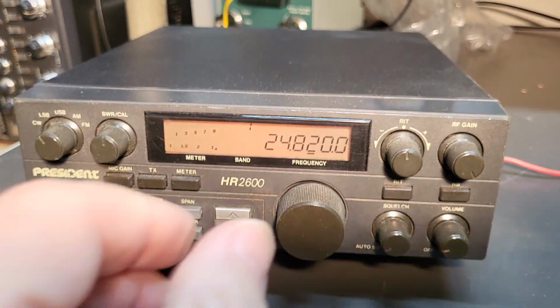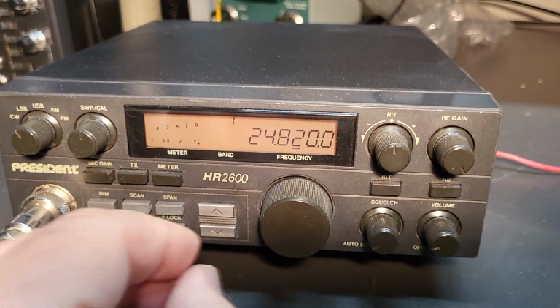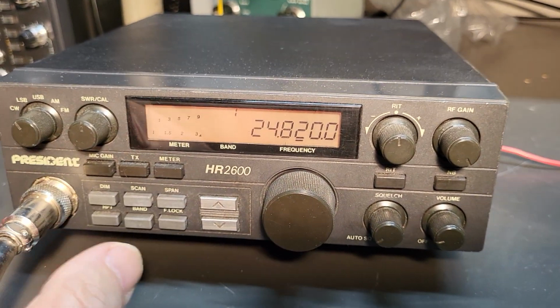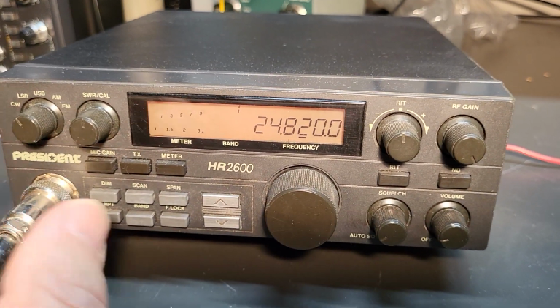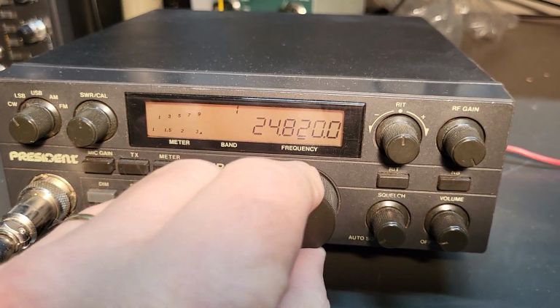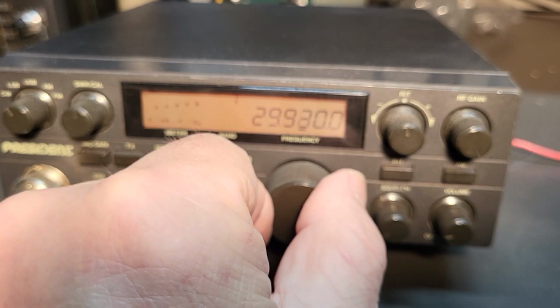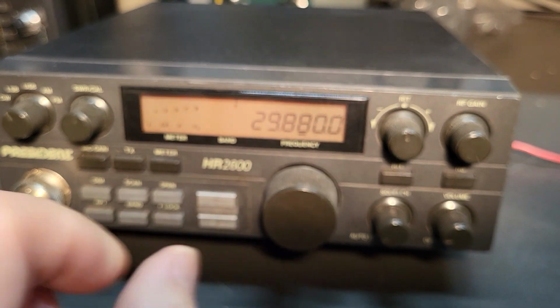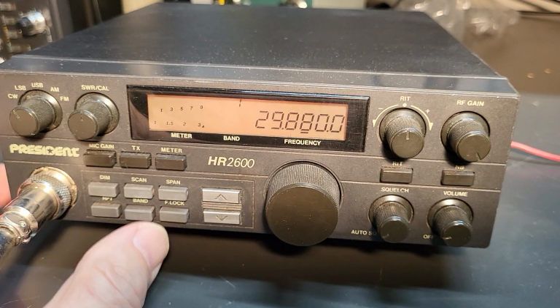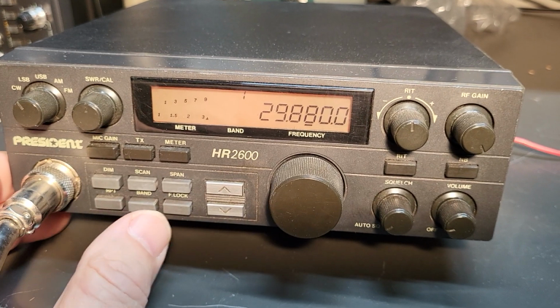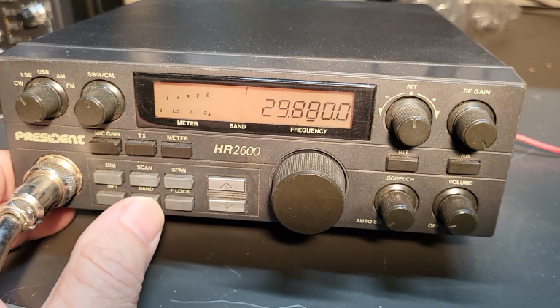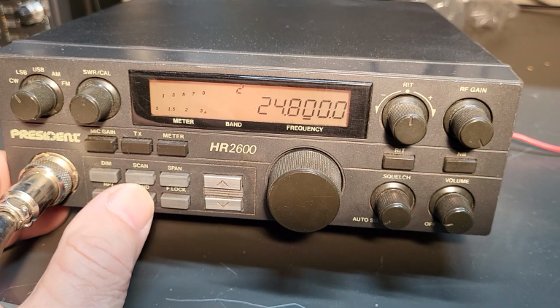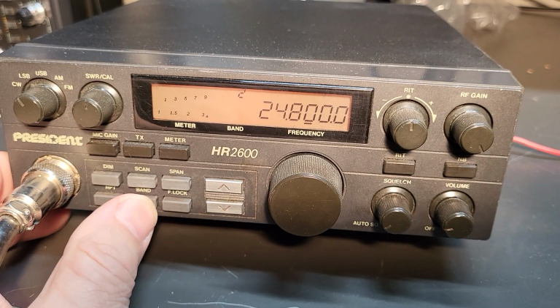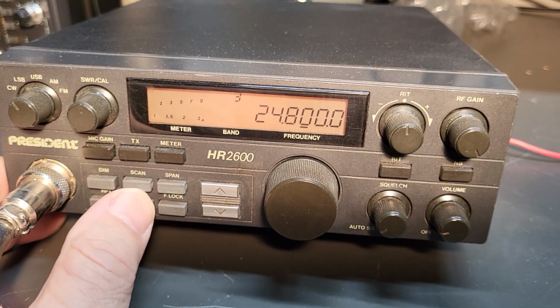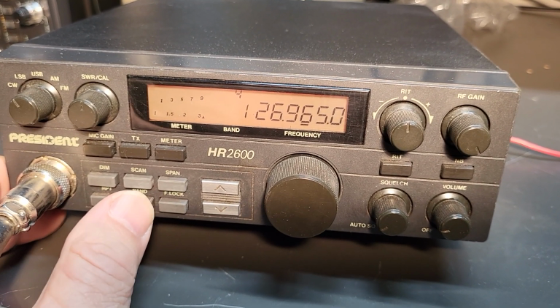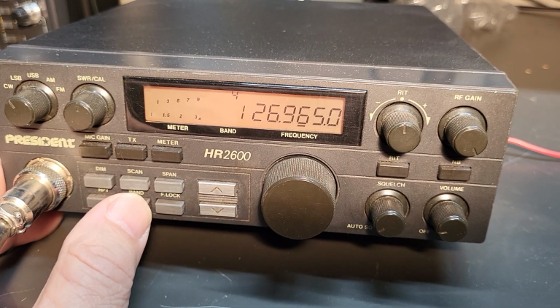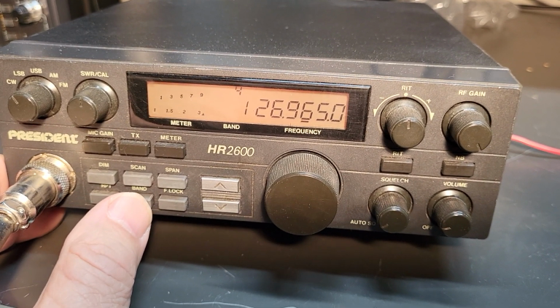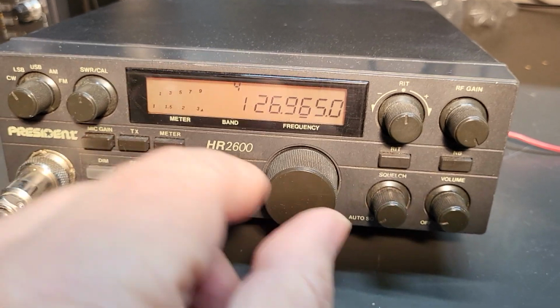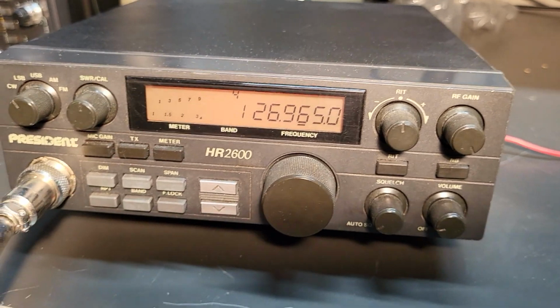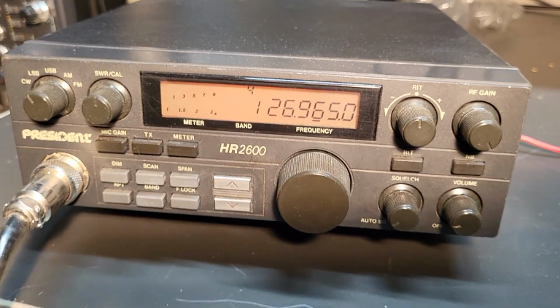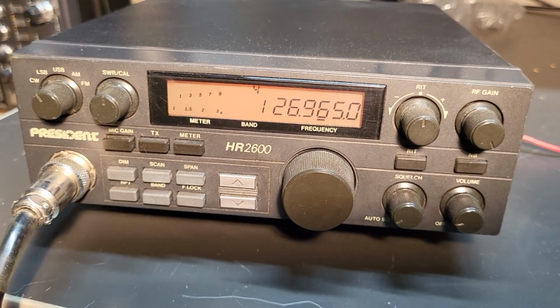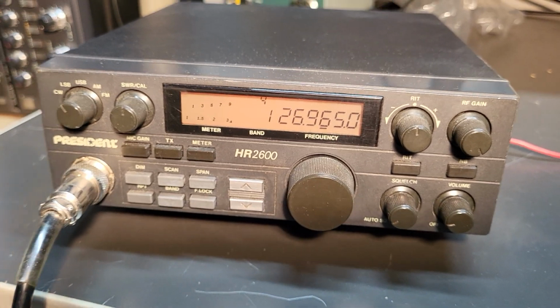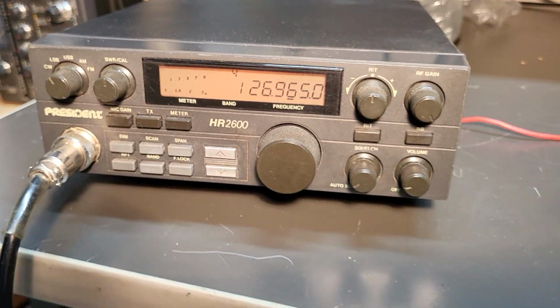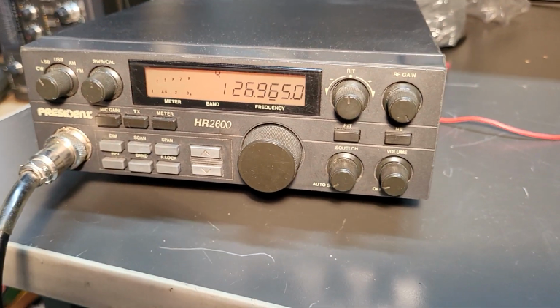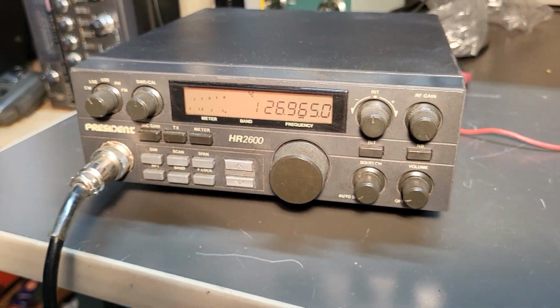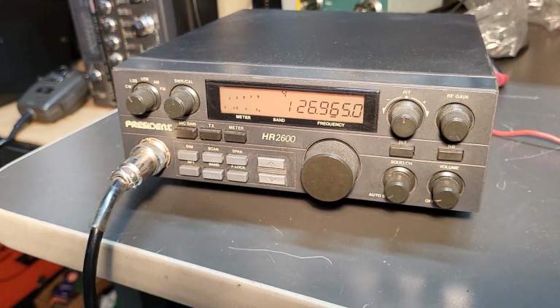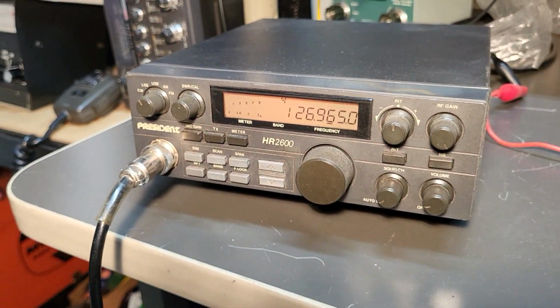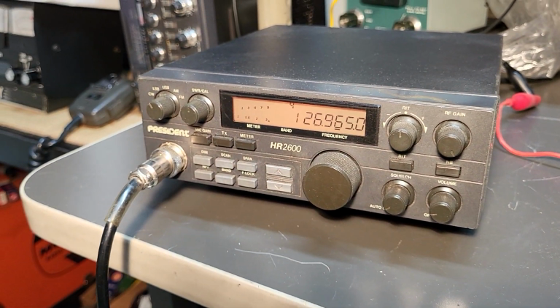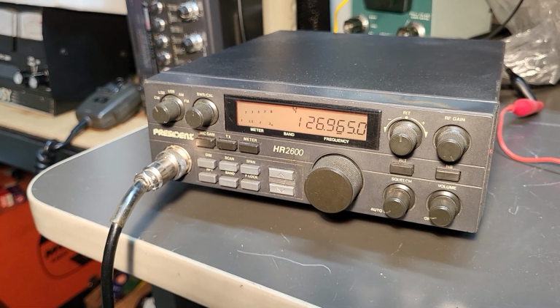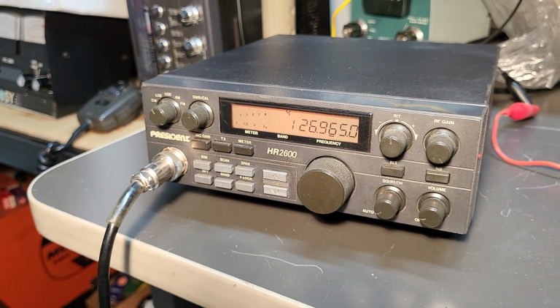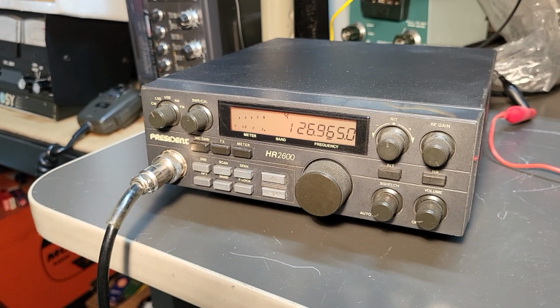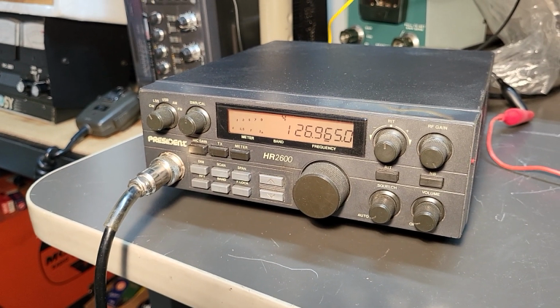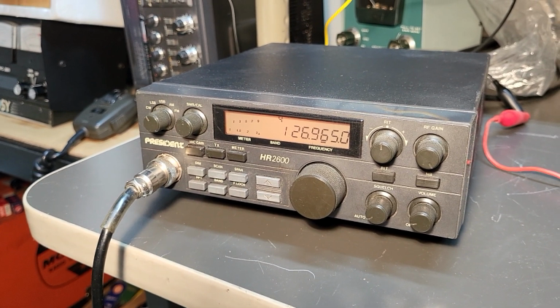Let me get back up to — there we go. I'm going to do a quick pause, and then I'm going to hook this up to a dummy load and show you that it has a really good transmit.